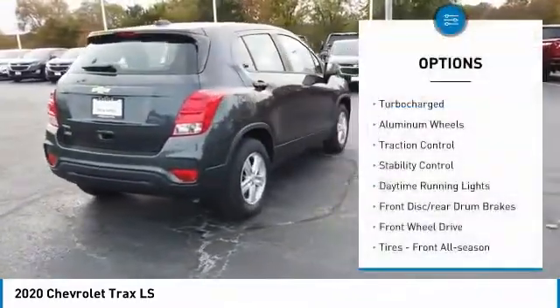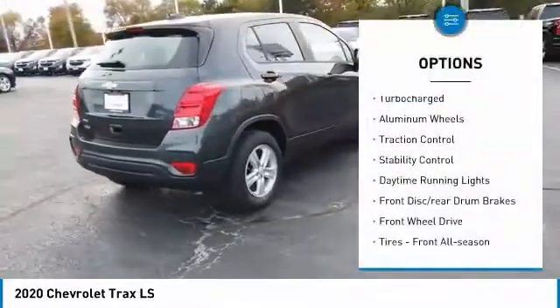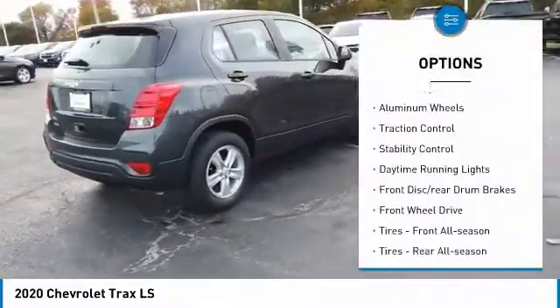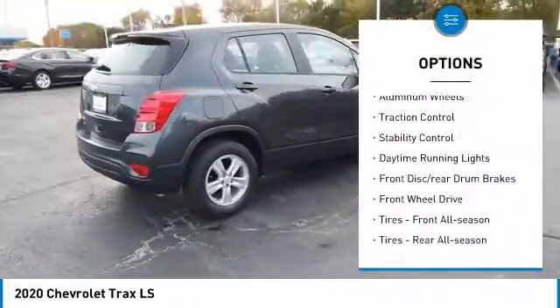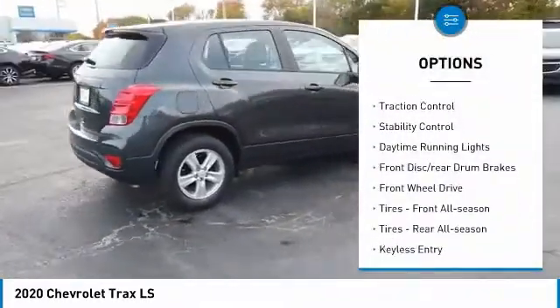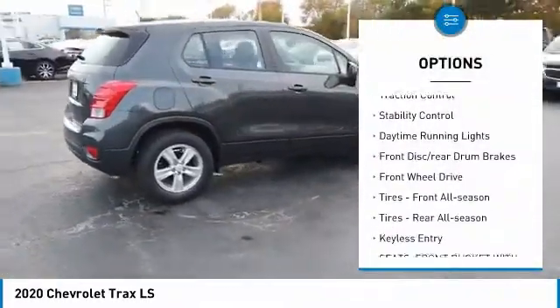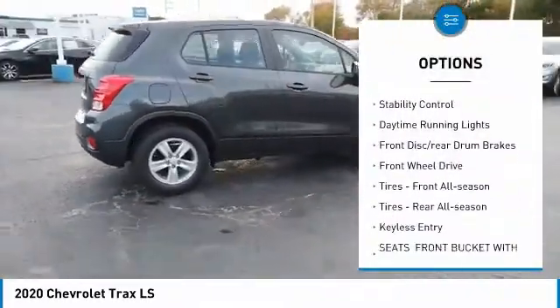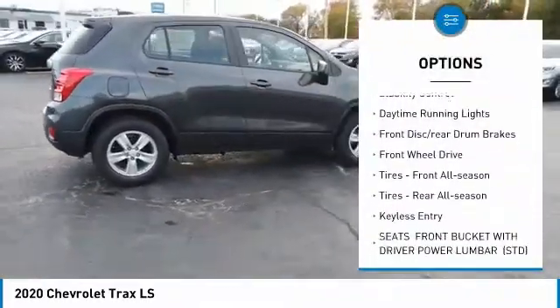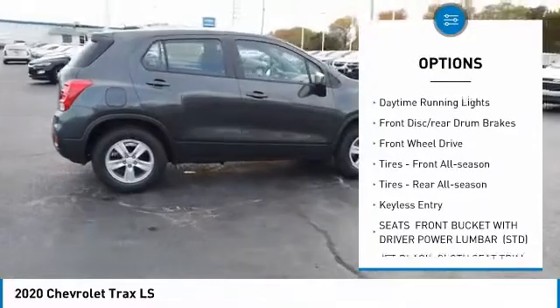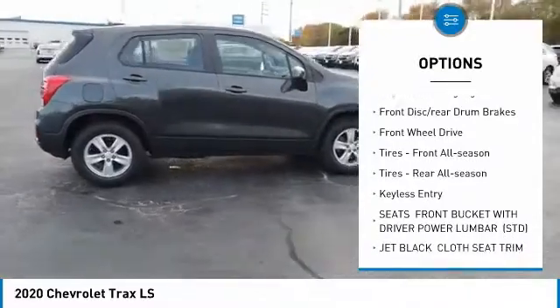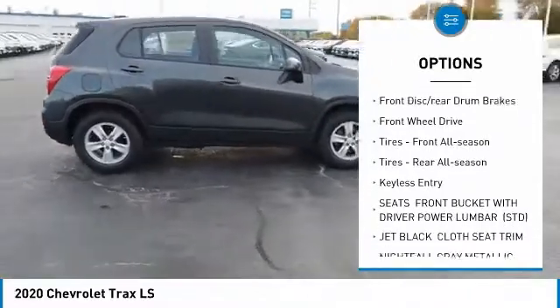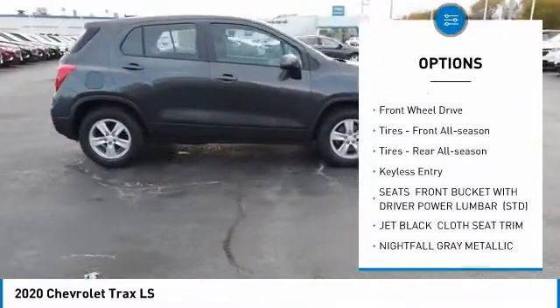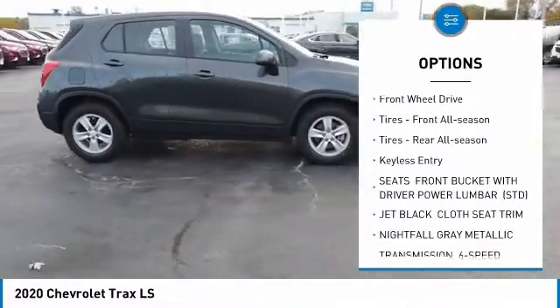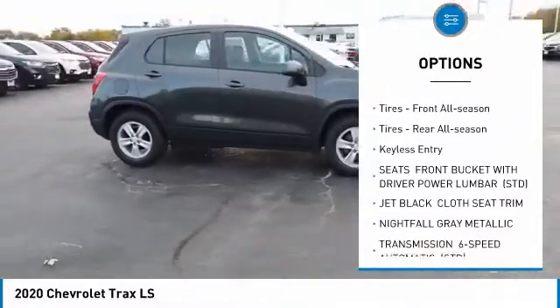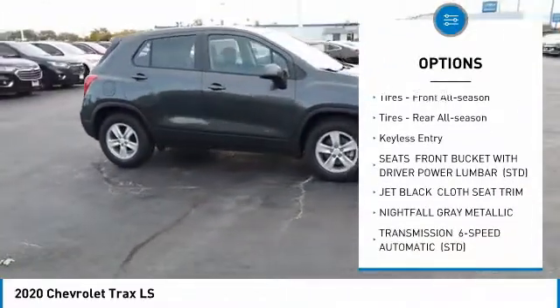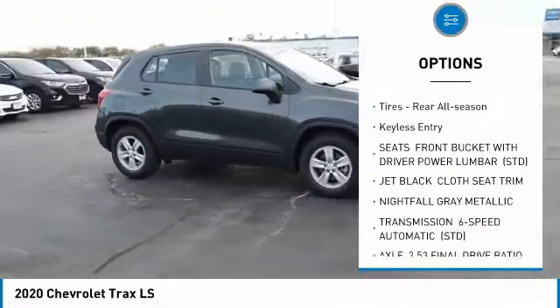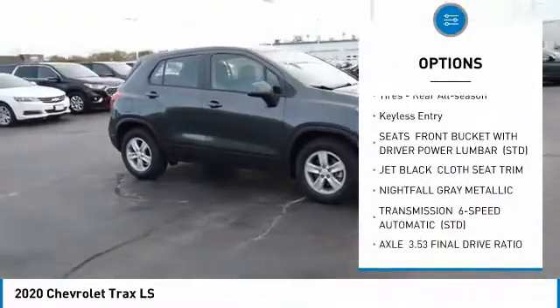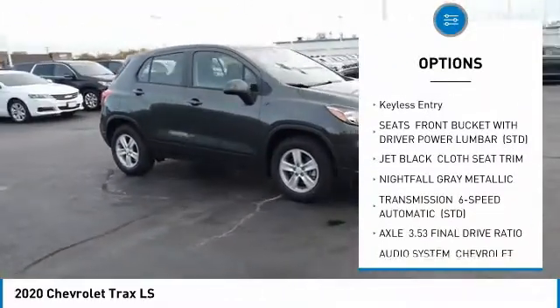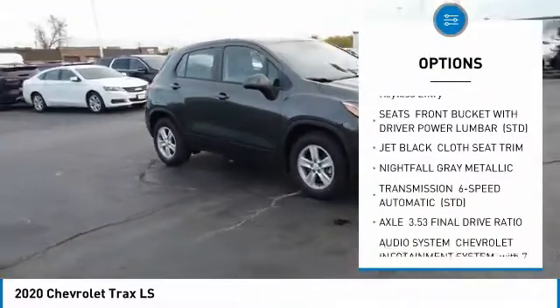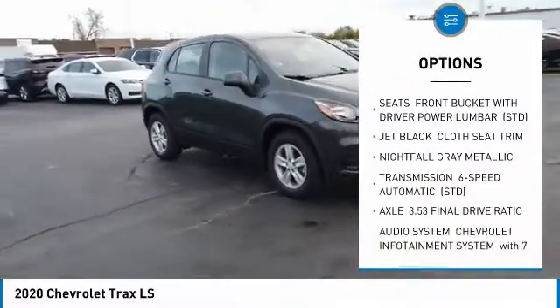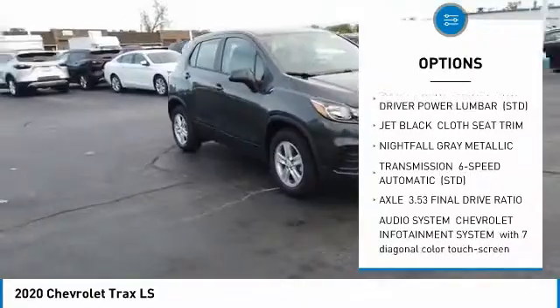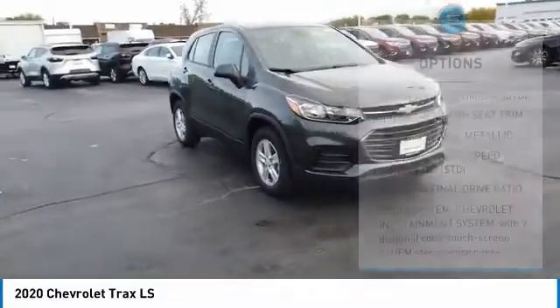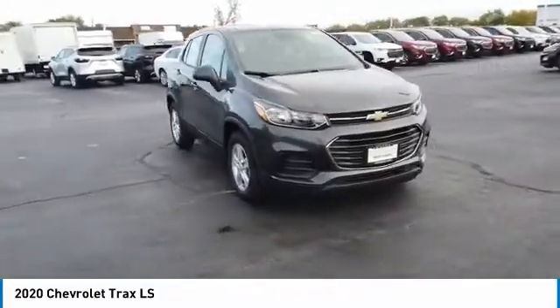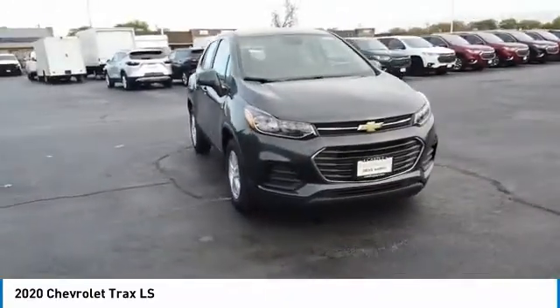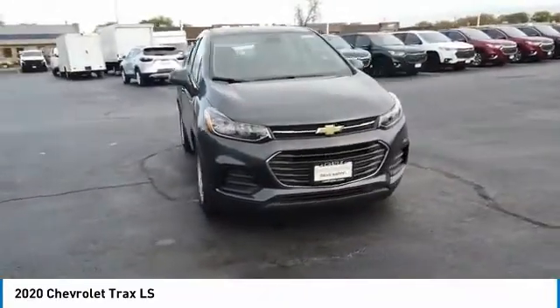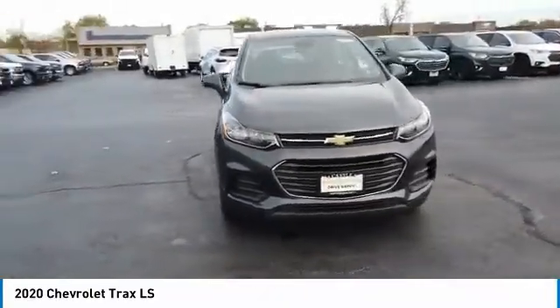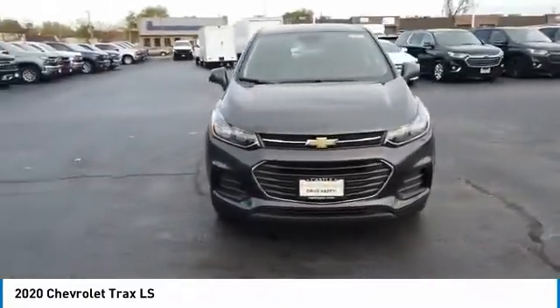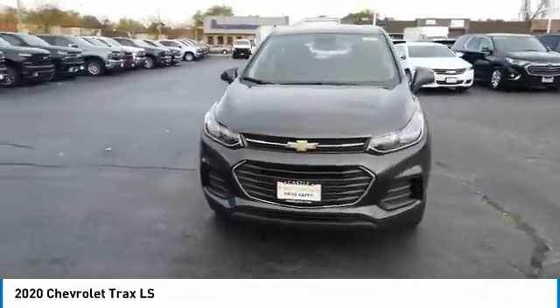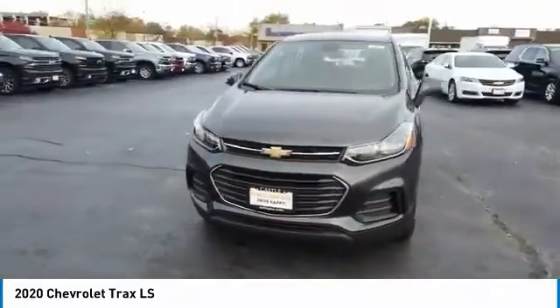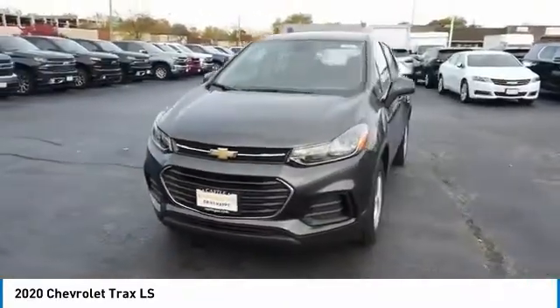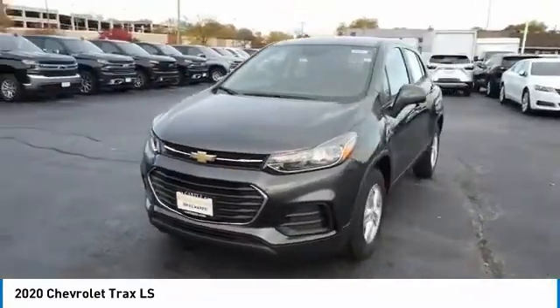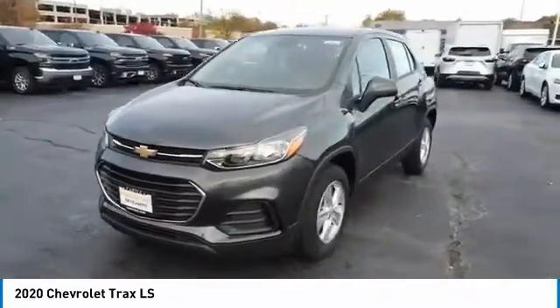Turbocharged, aluminum wheels, traction control, stability control, daytime running lights, front disc, rear drum brakes, FWD, front all-season tires, rear all-season tires.